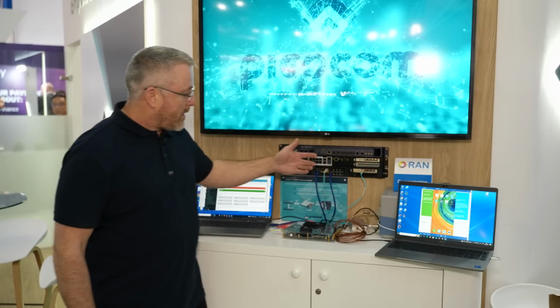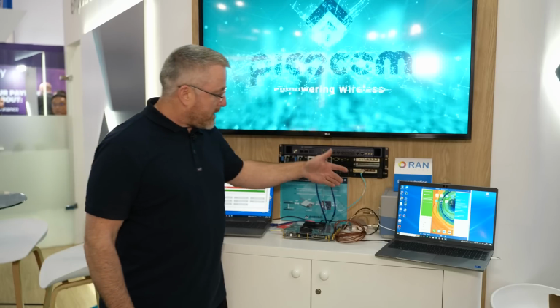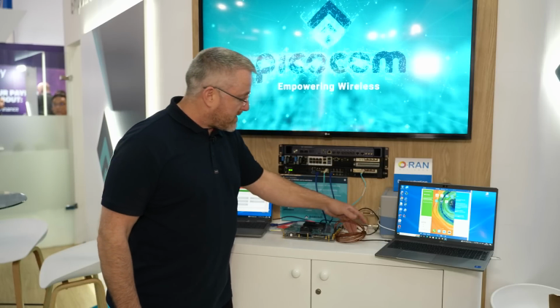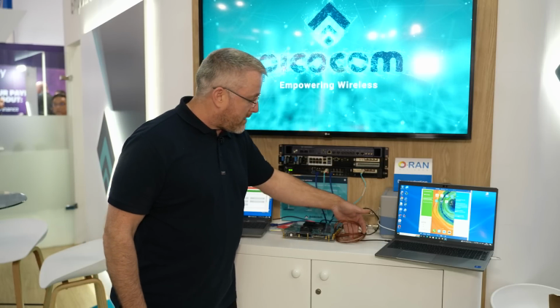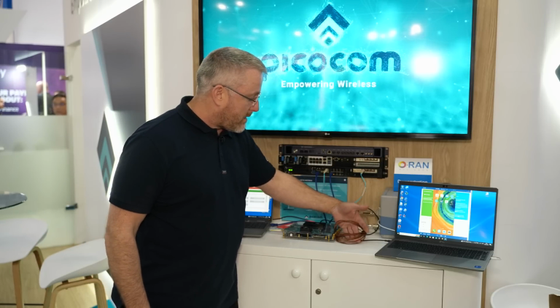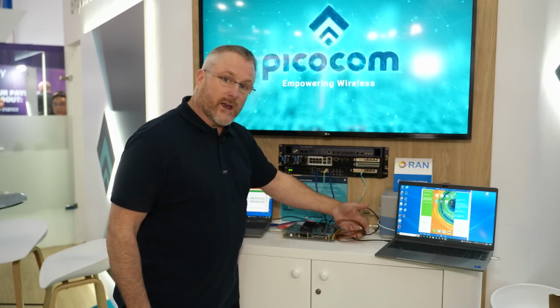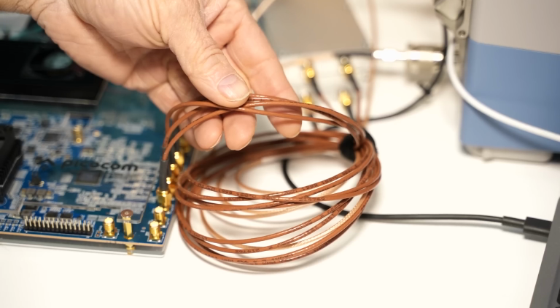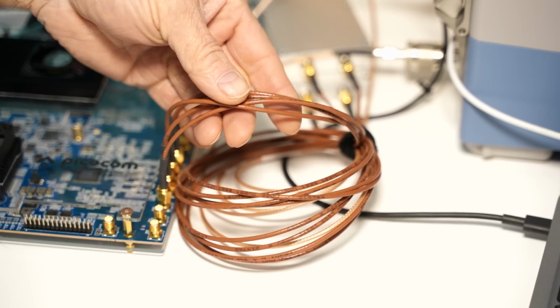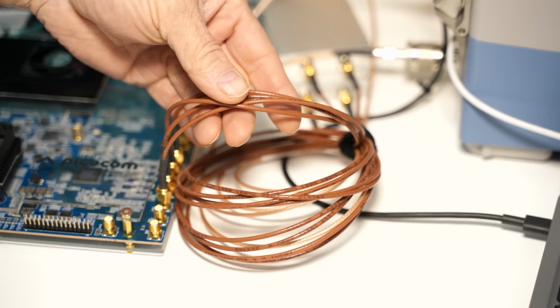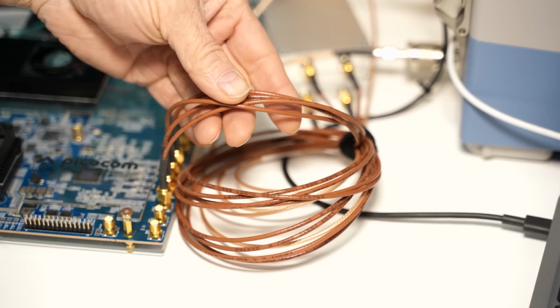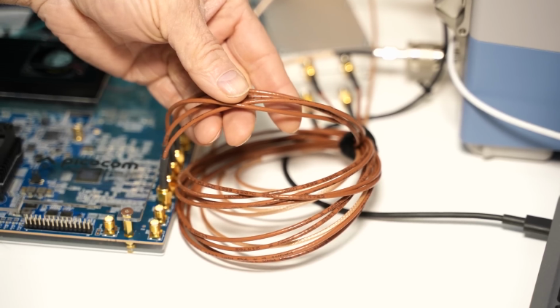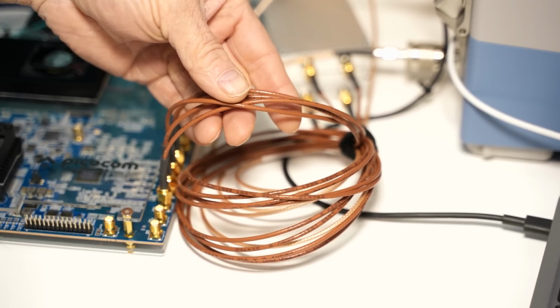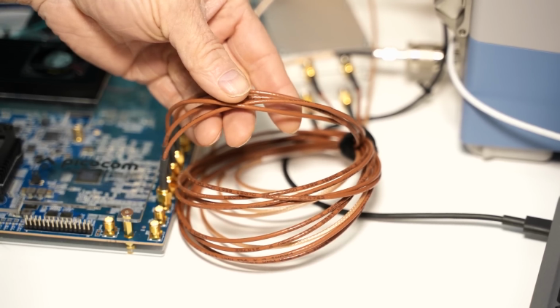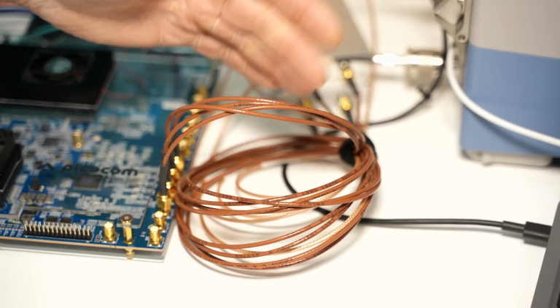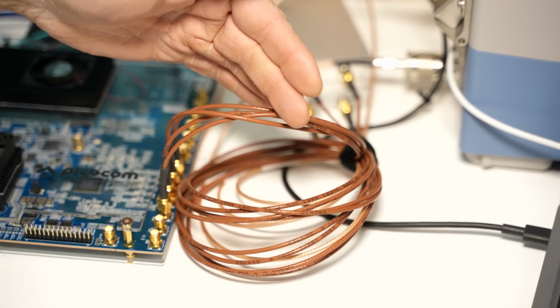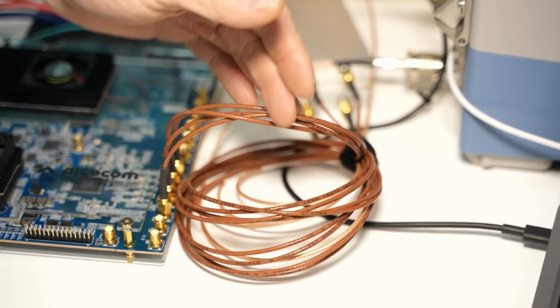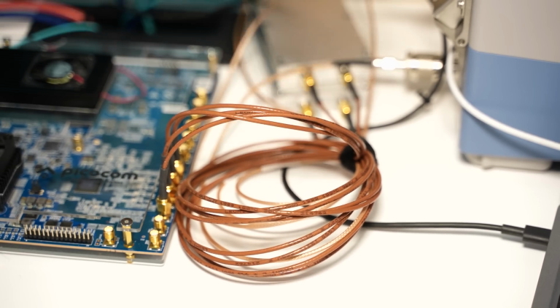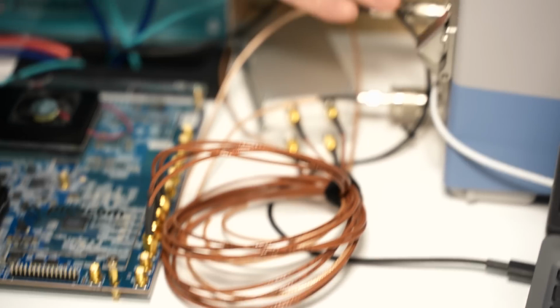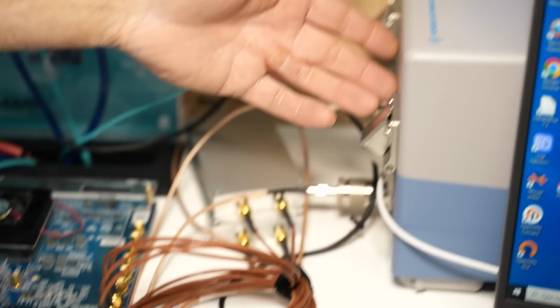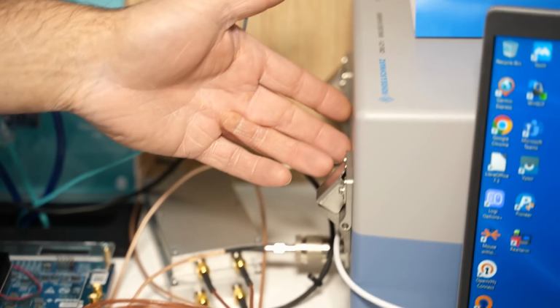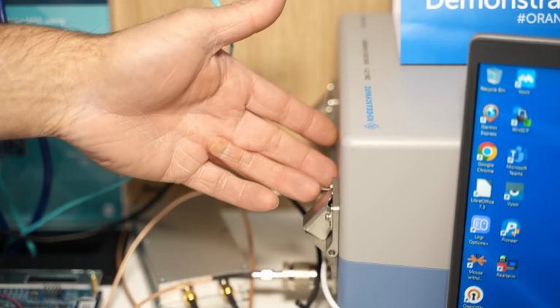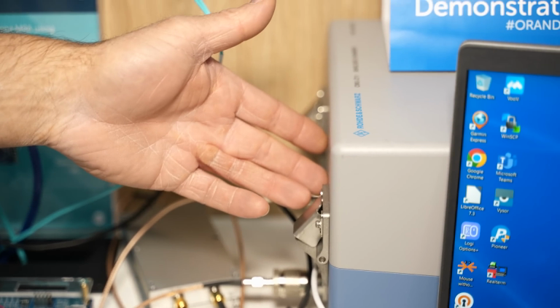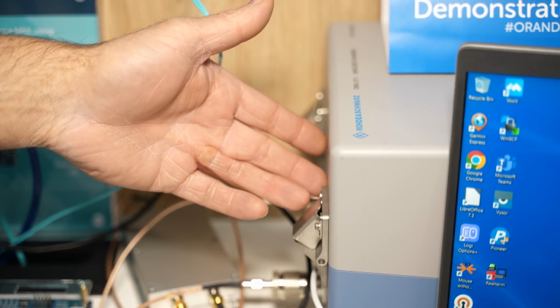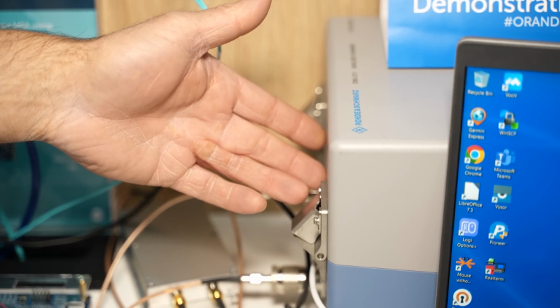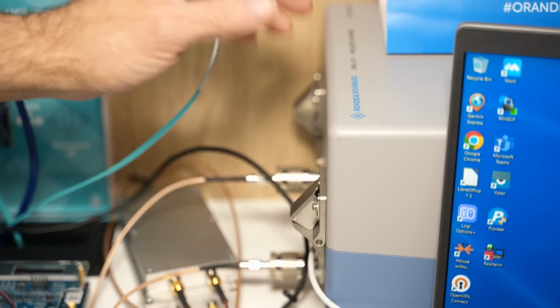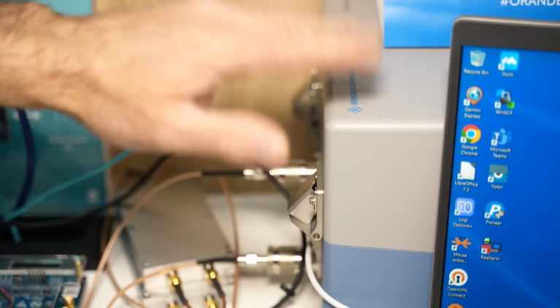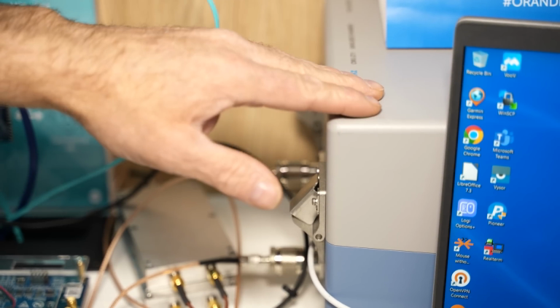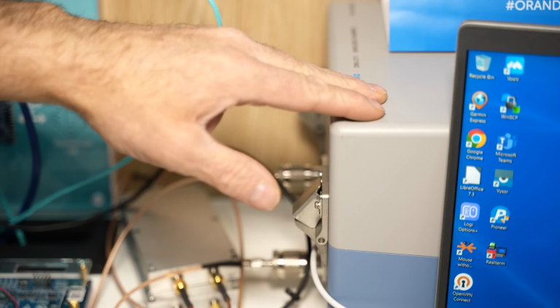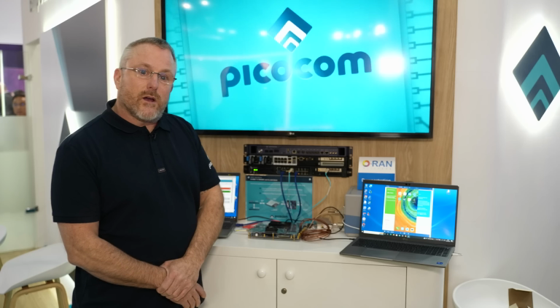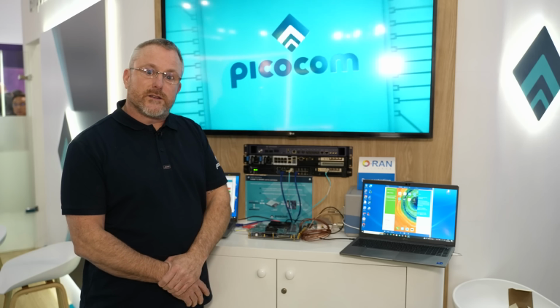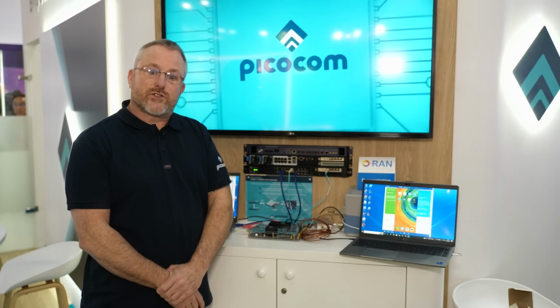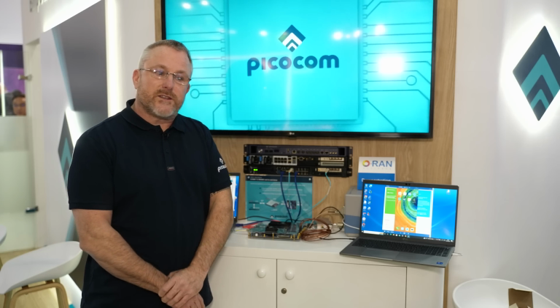As you can see here, I'm on cabled RF going to a screened case, and within the screened case we have a commercial UE that we will connect to and stream data.